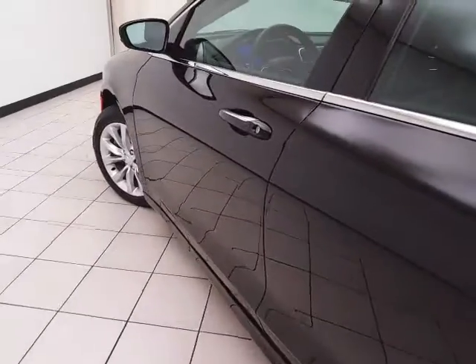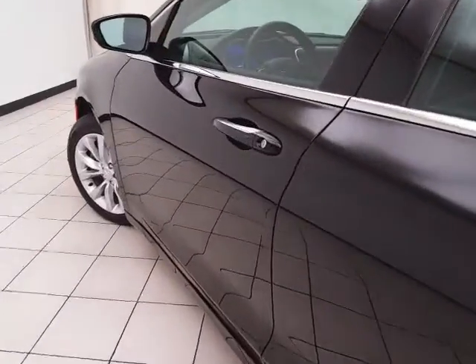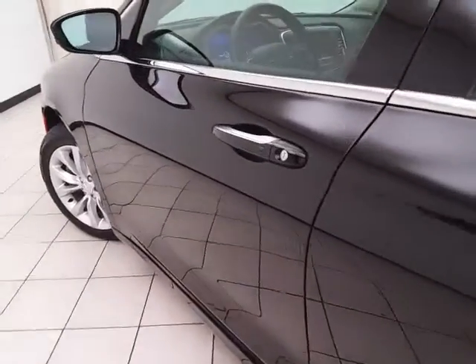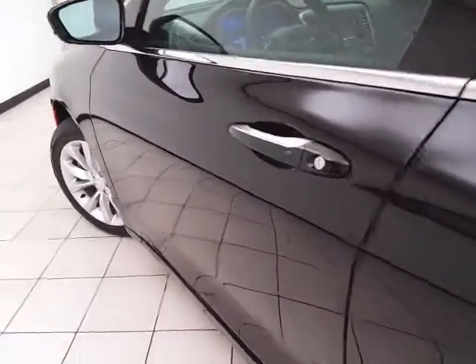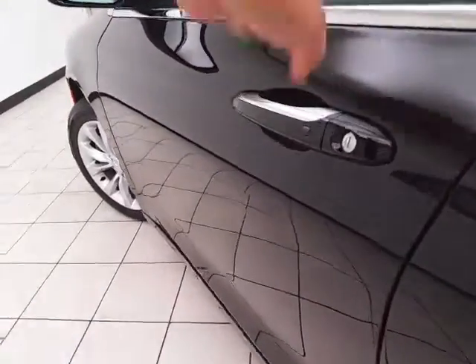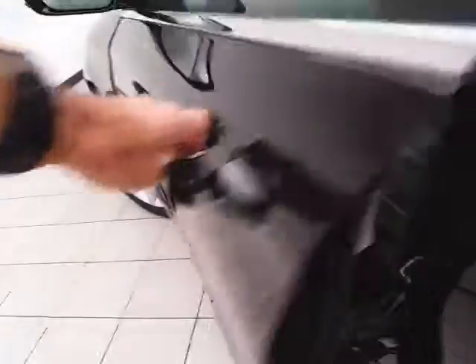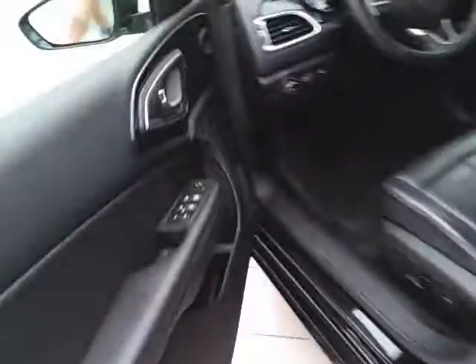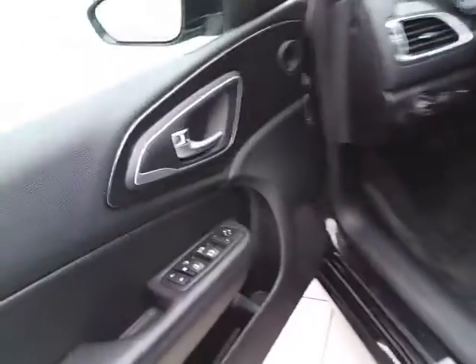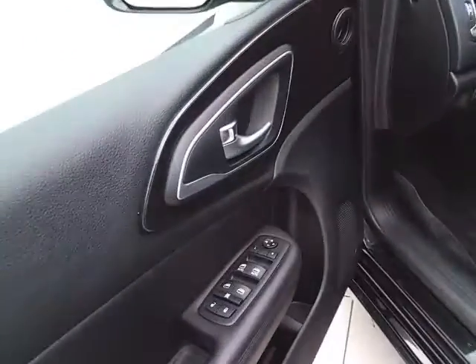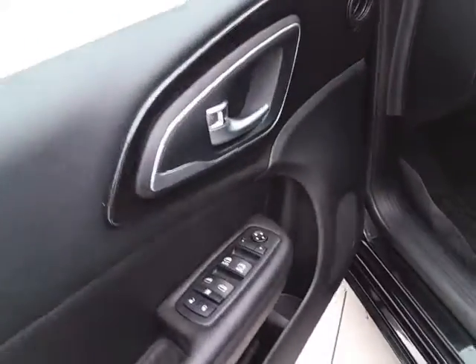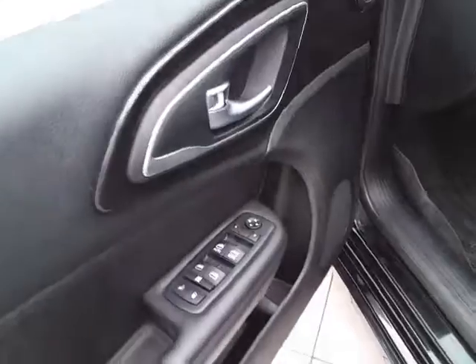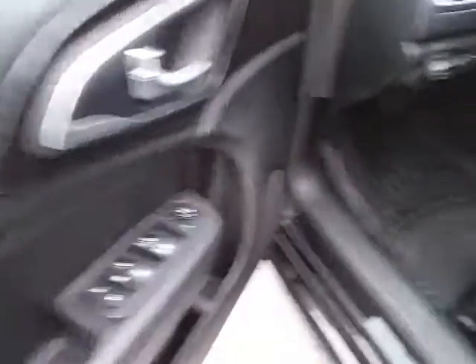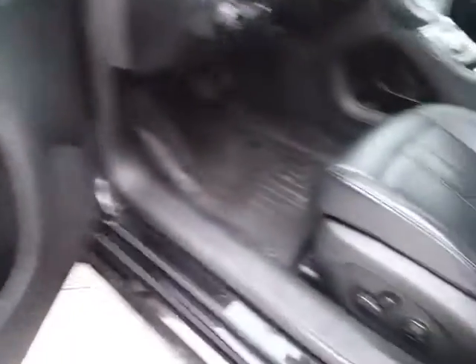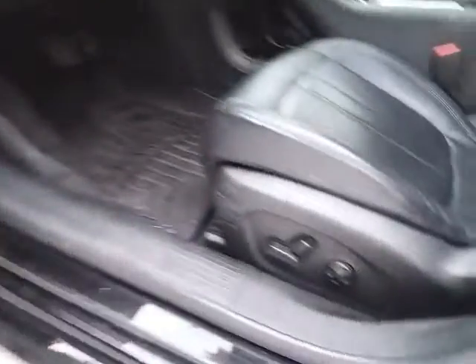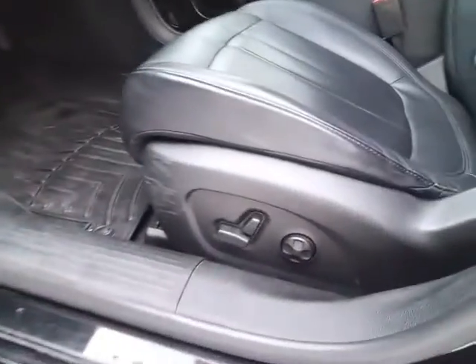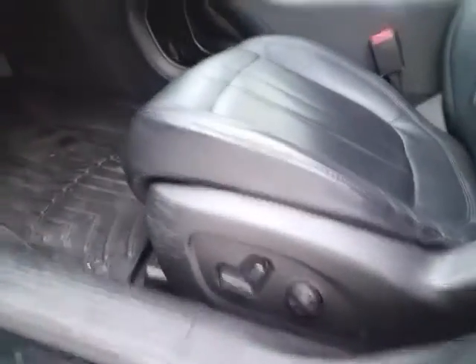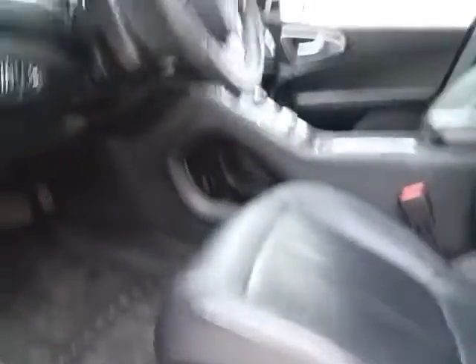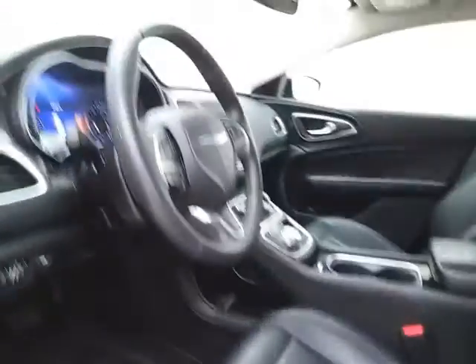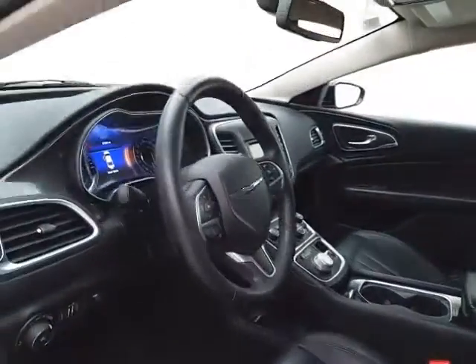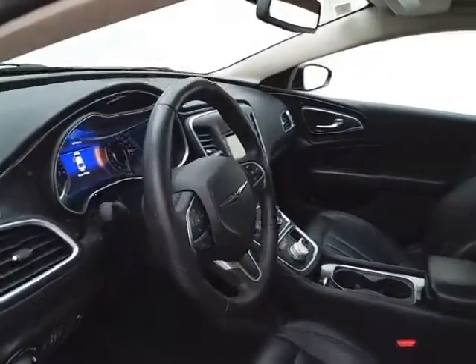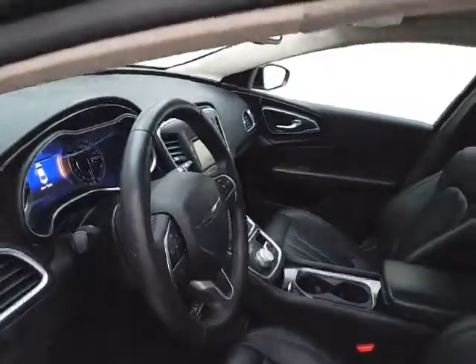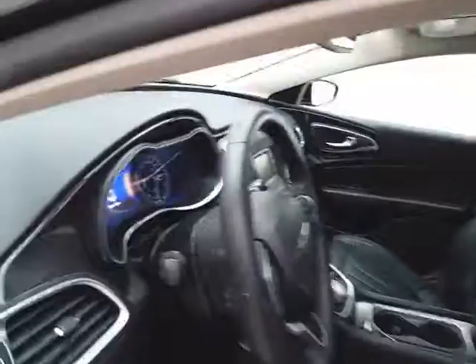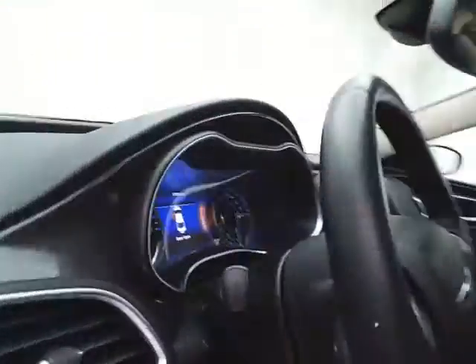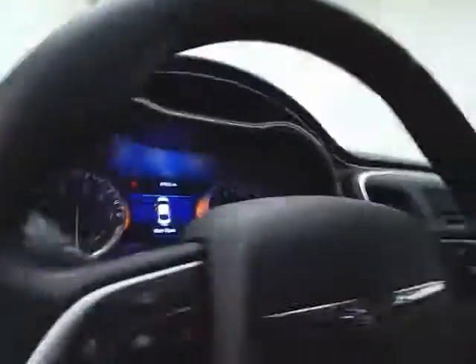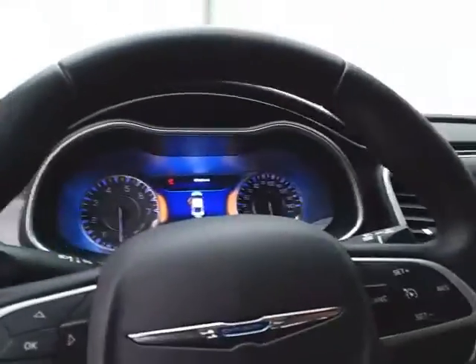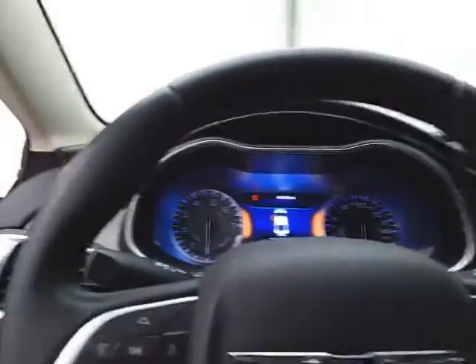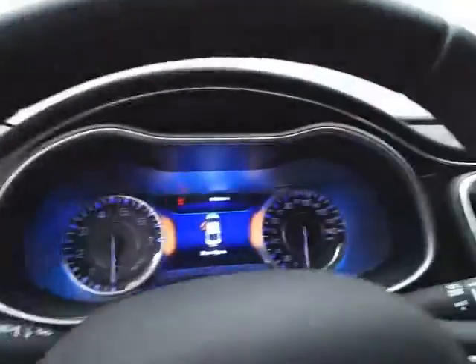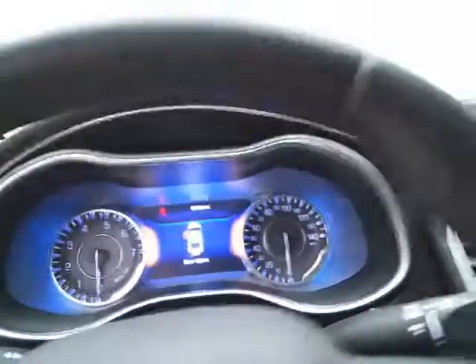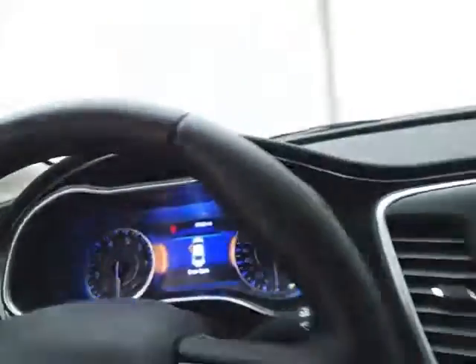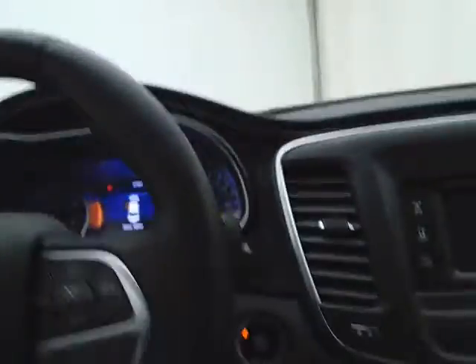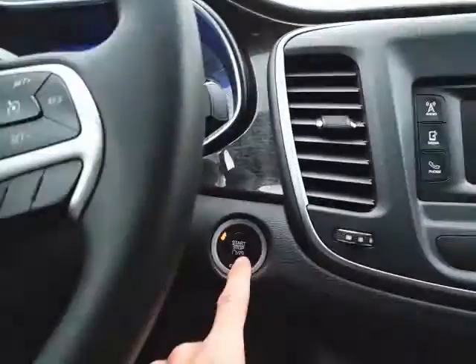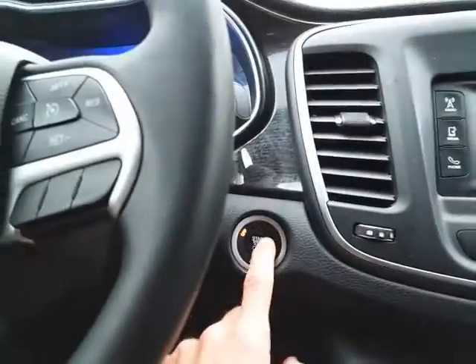This 200C has keyless entry with remote start, power windows, locks, and mirrors. There's a power driver's seat, and a tilt and telescopic steering wheel to put you in that perfect driving position. Push button start as well.